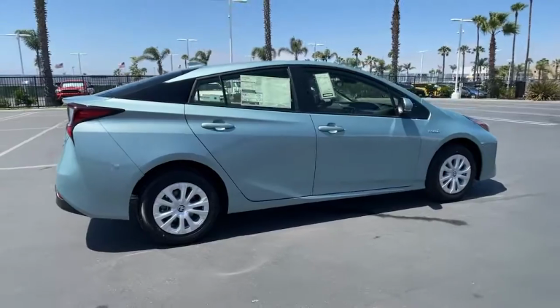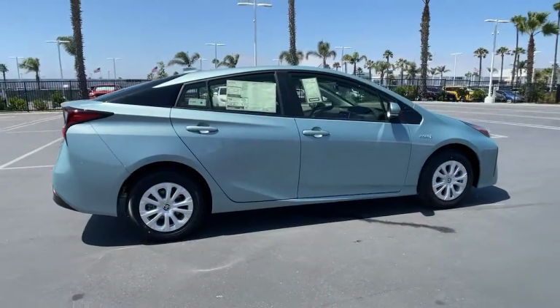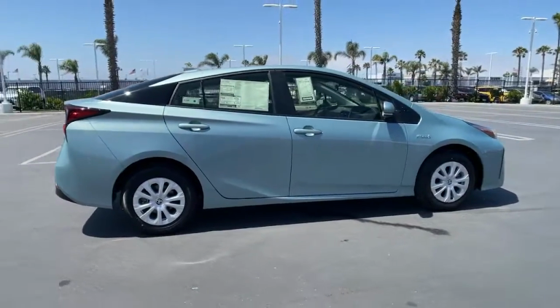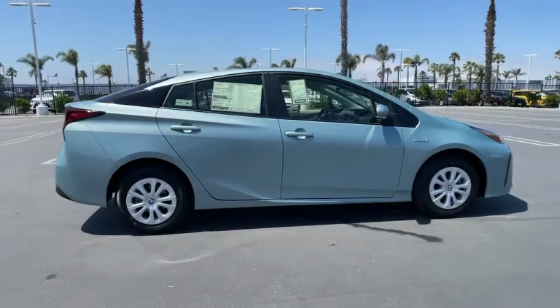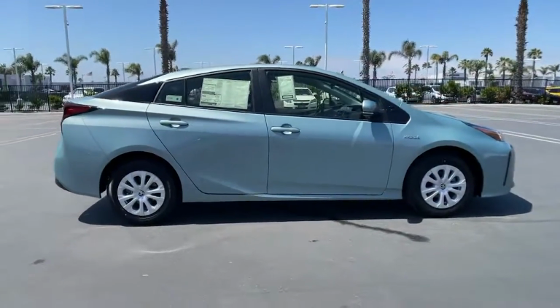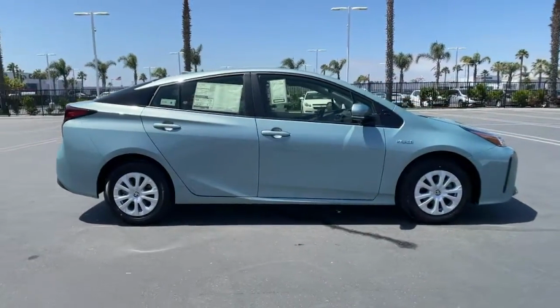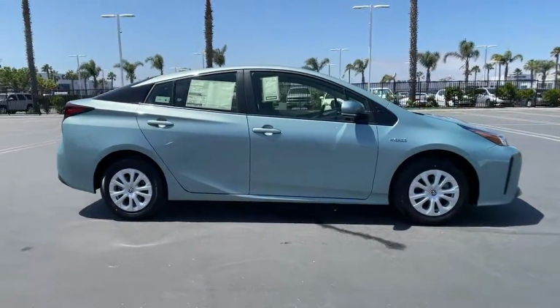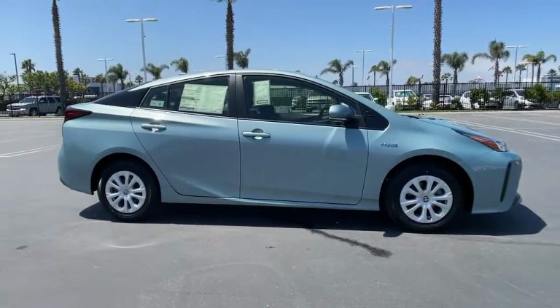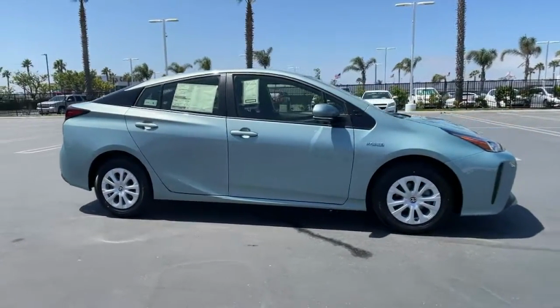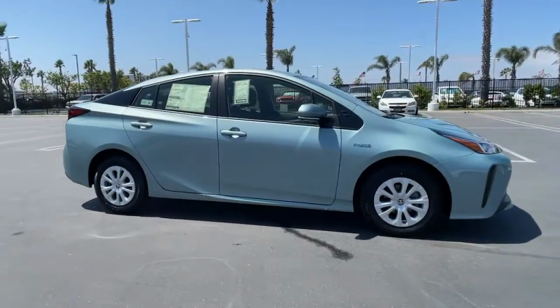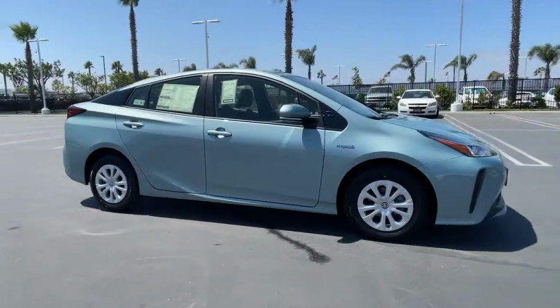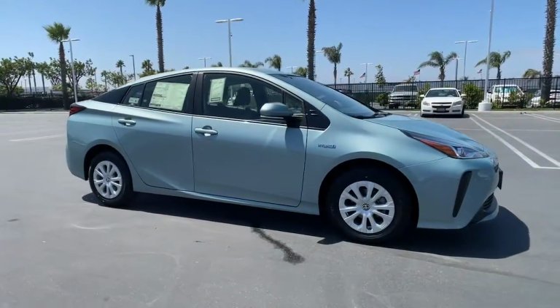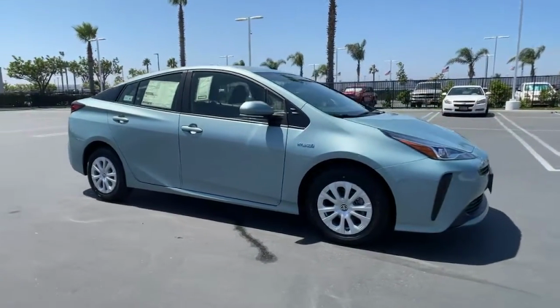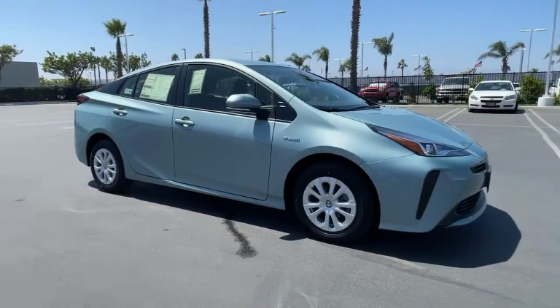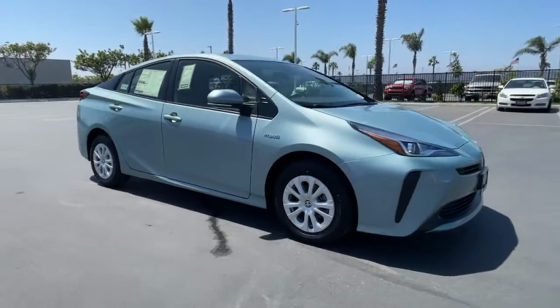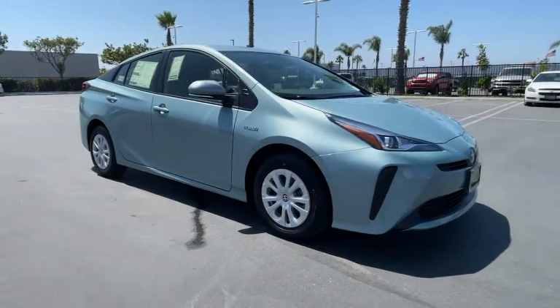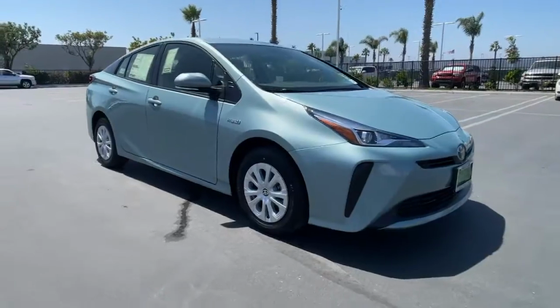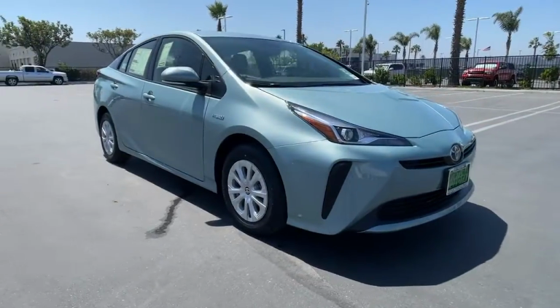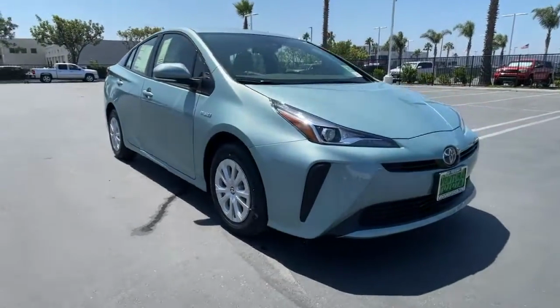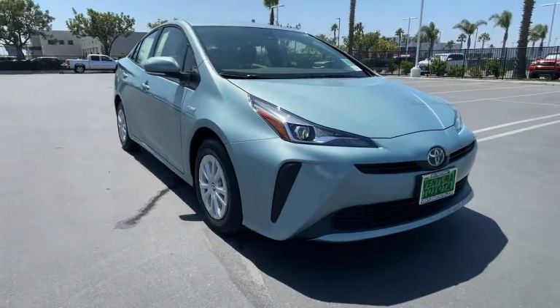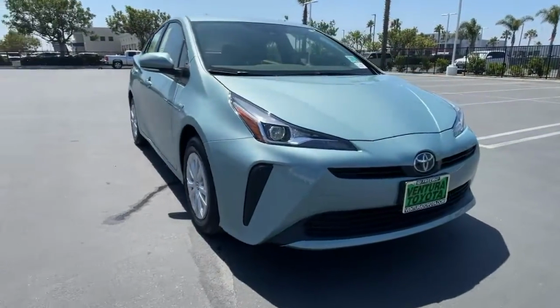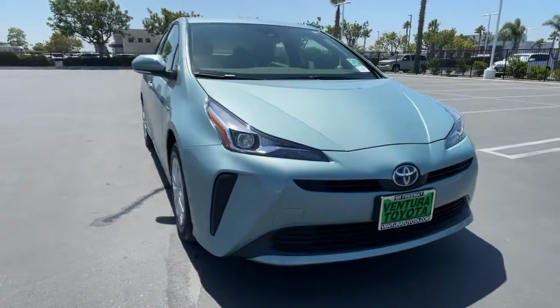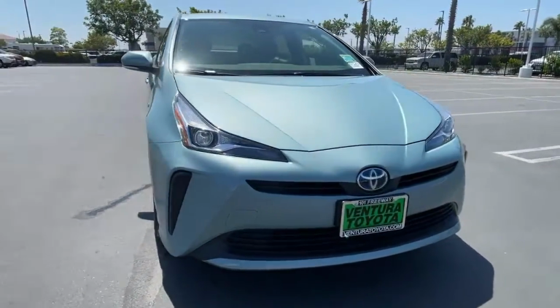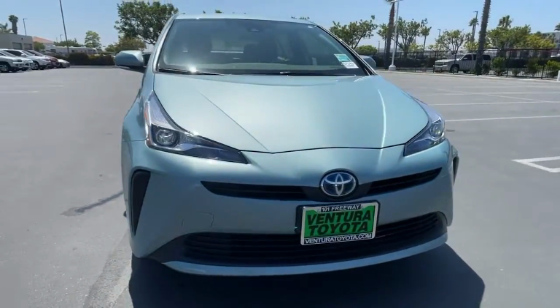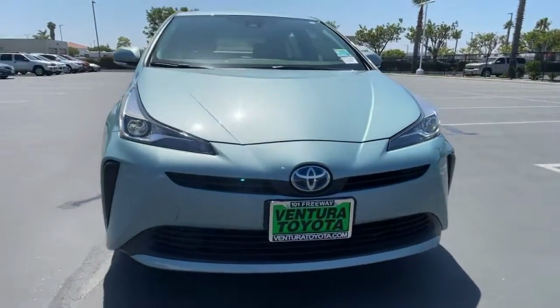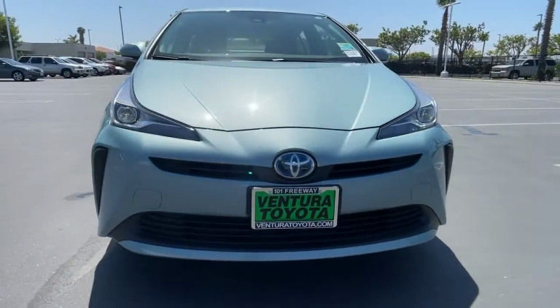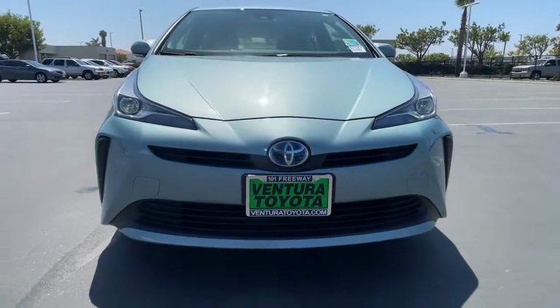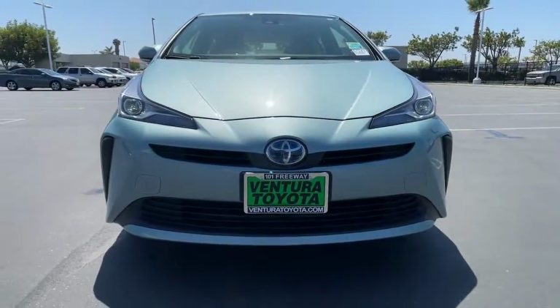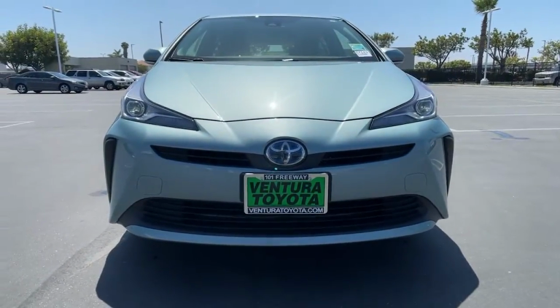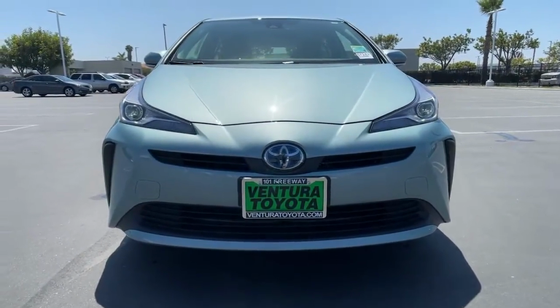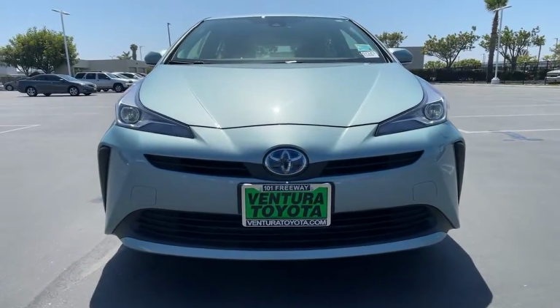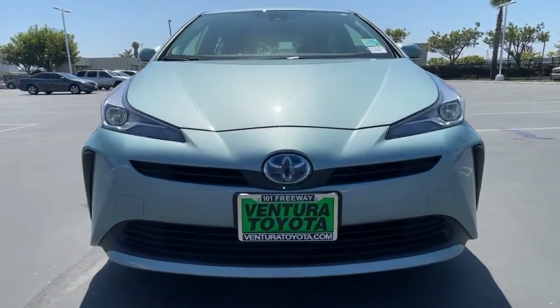With Prius' striking good looks and available all-wheel drive, you'll have the confidence to follow wherever the road leads. The following are some of this vehicle's highlighted options.